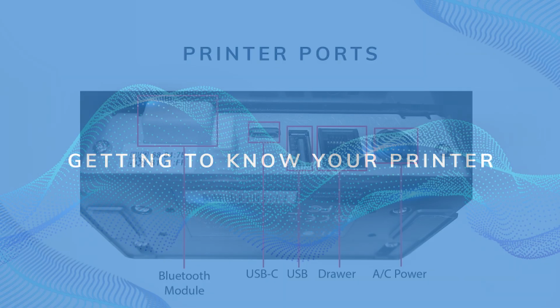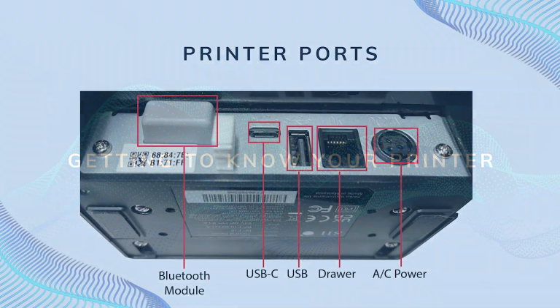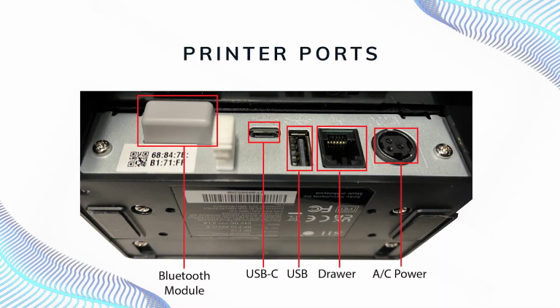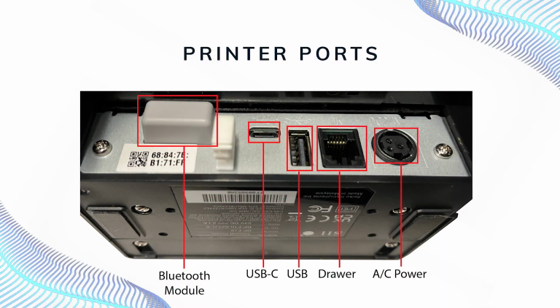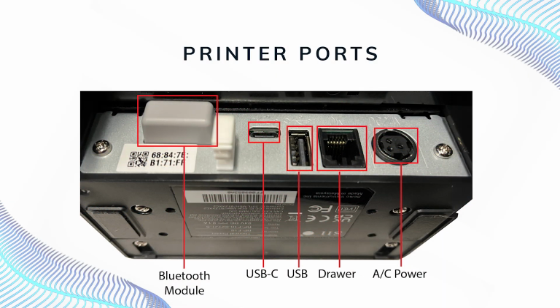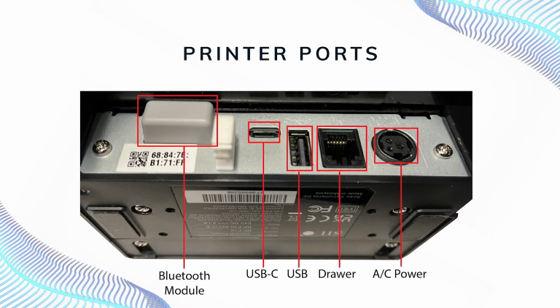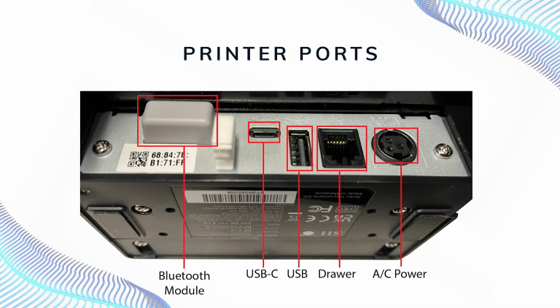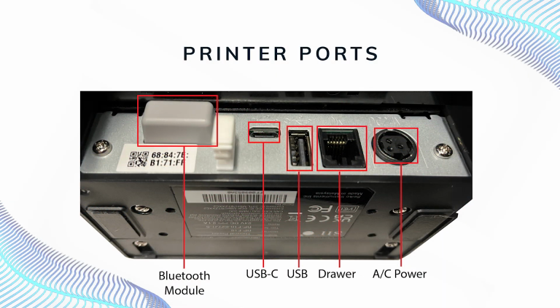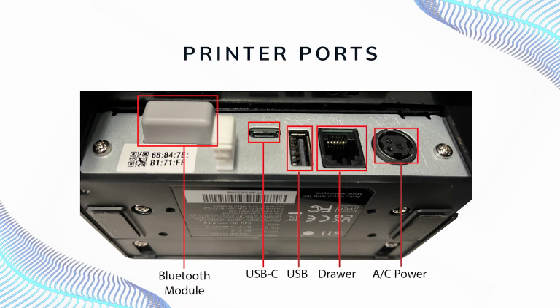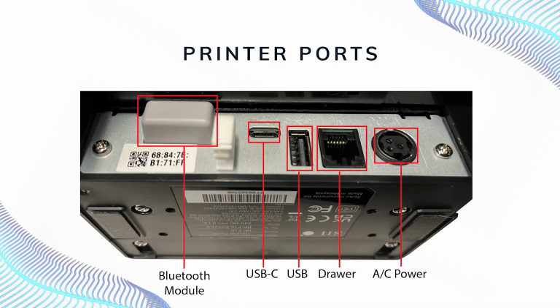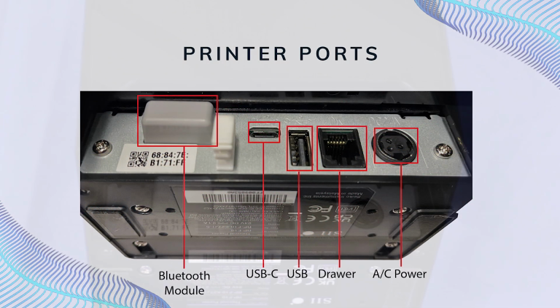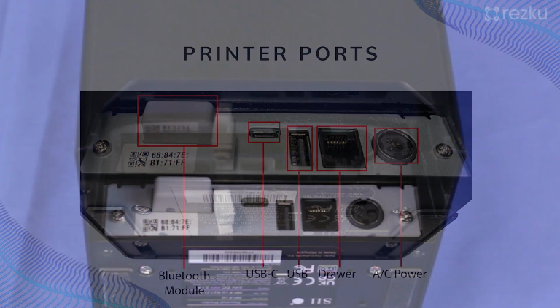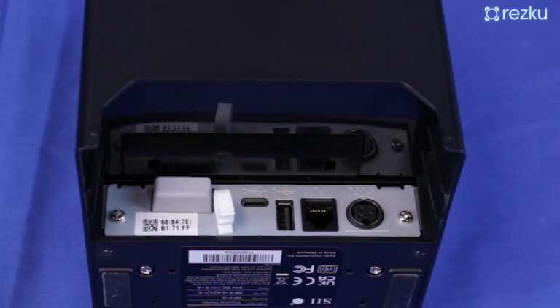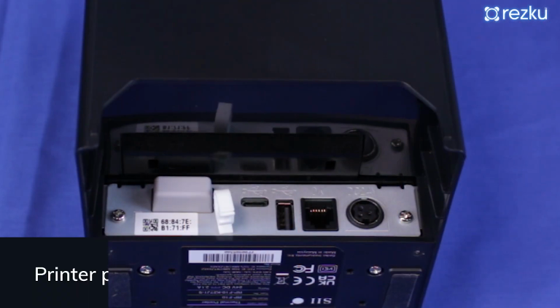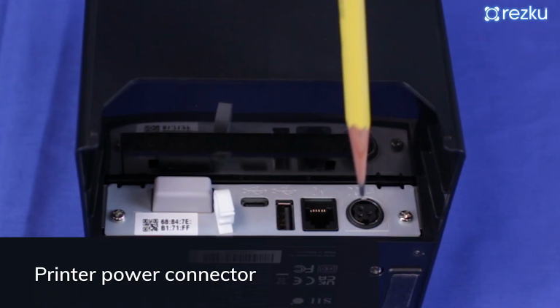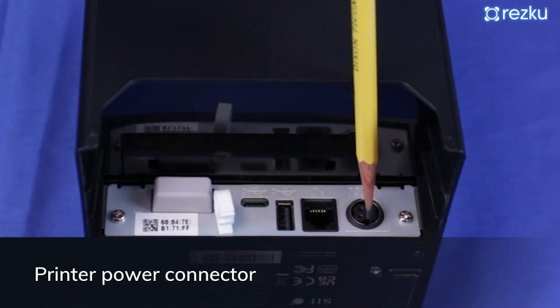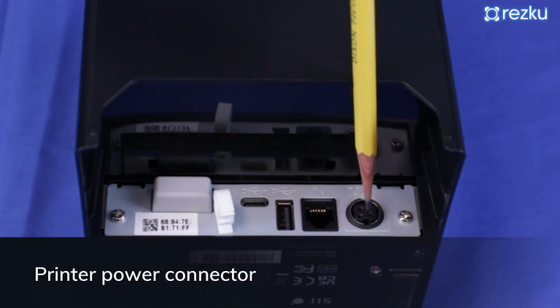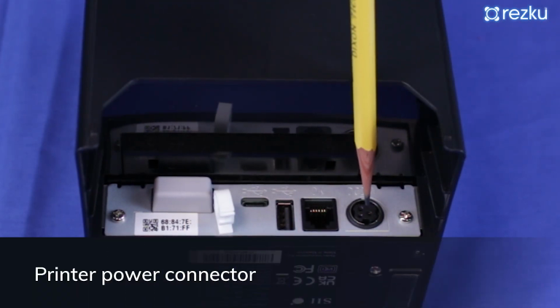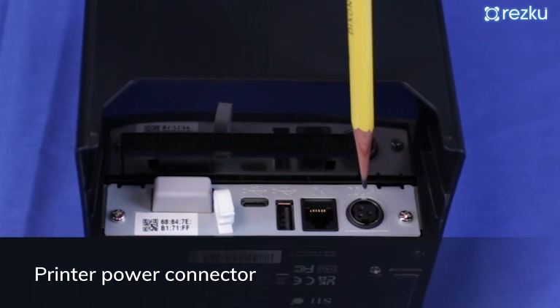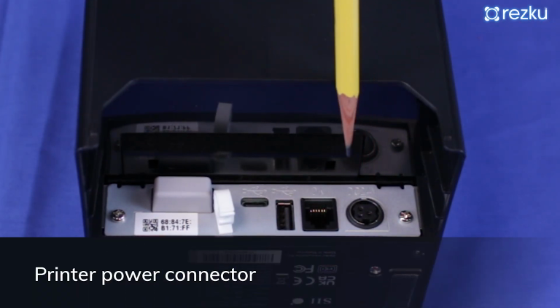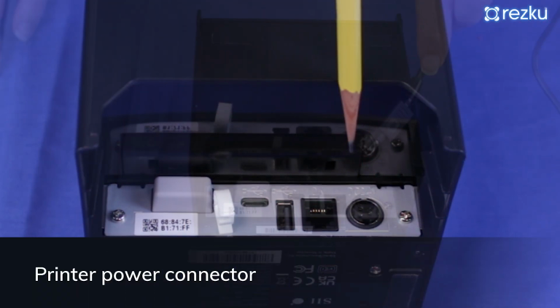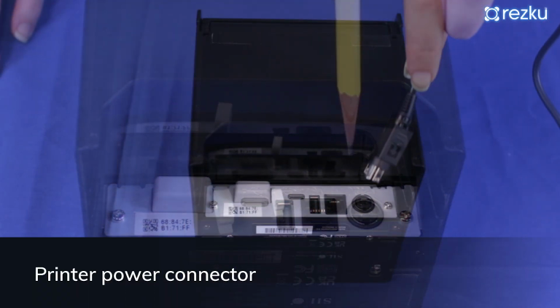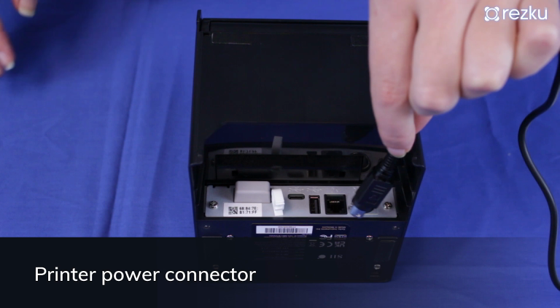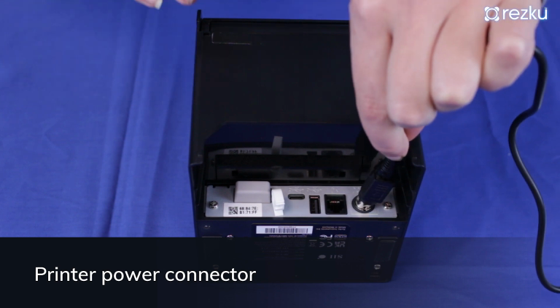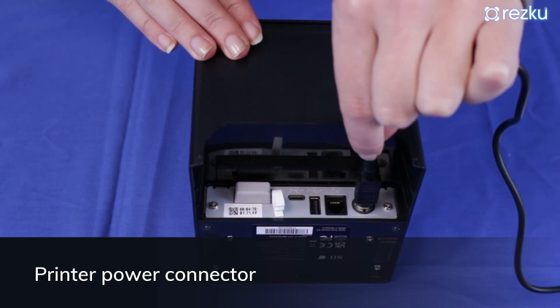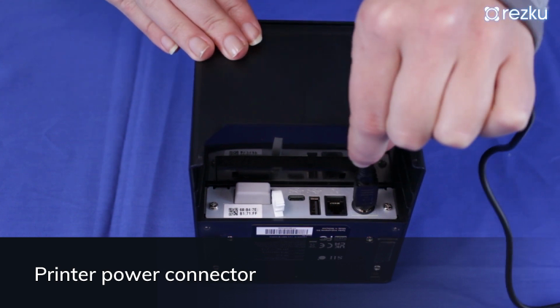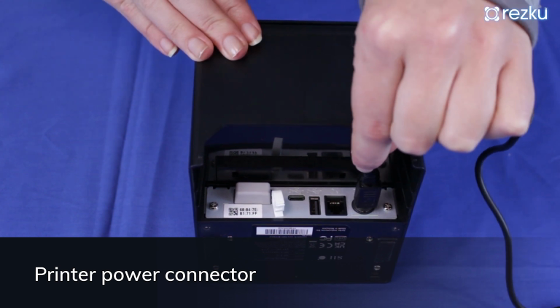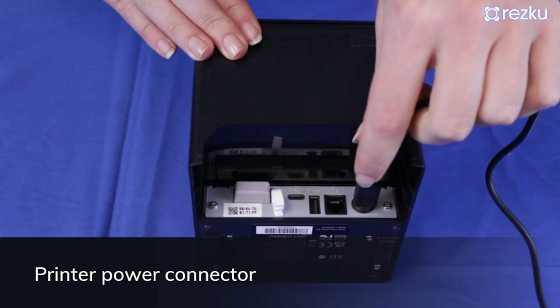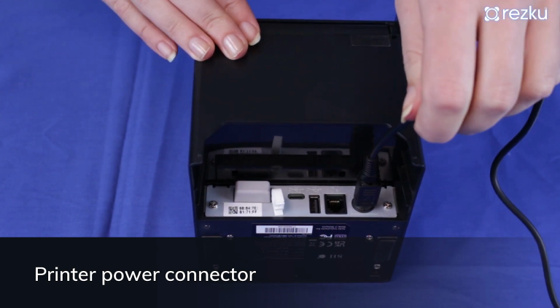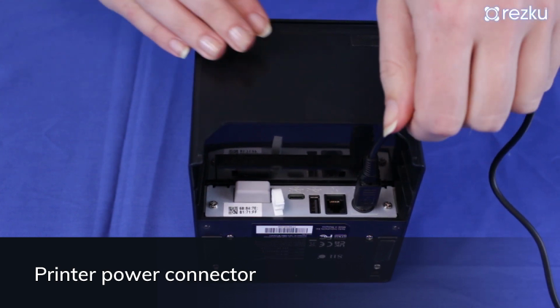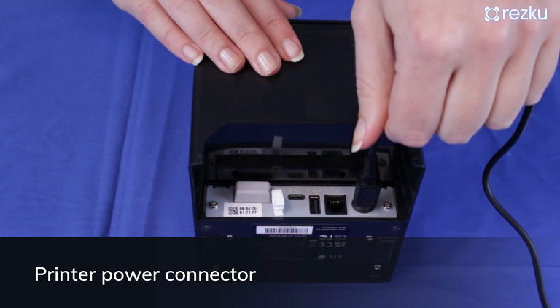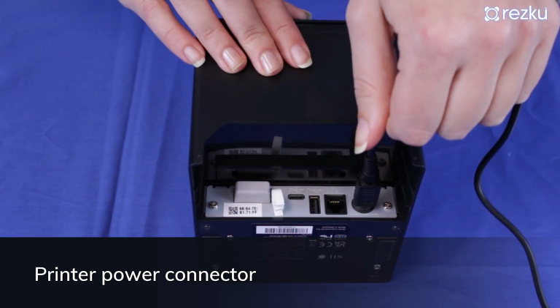The bottom of the printer is where the connection ports are located. The included power supply uses a round connector. There are pins on the connector cable, so do not force the power connector or you can damage it.